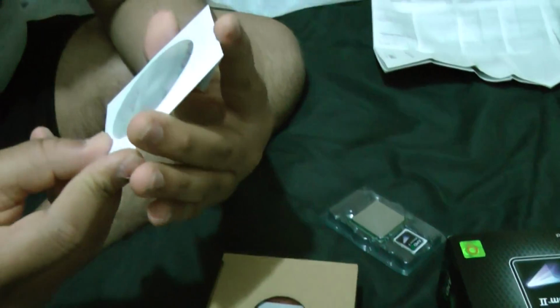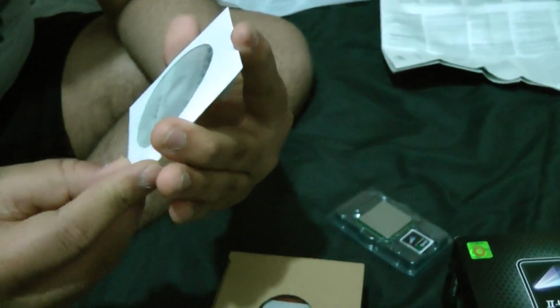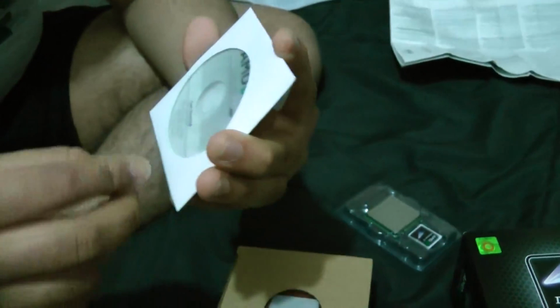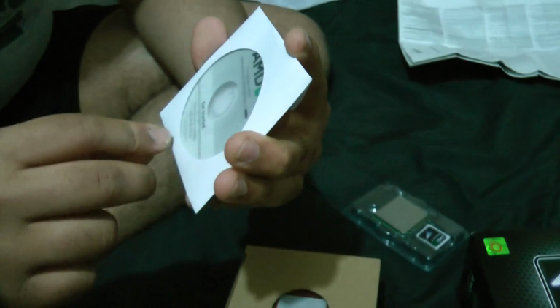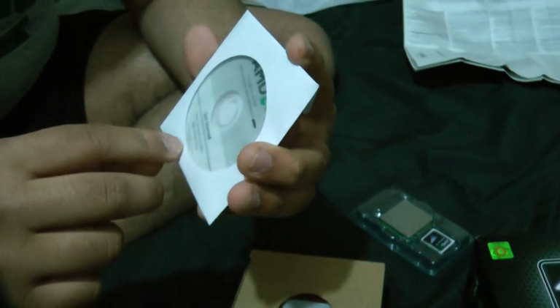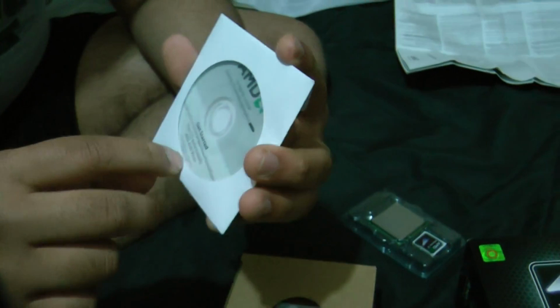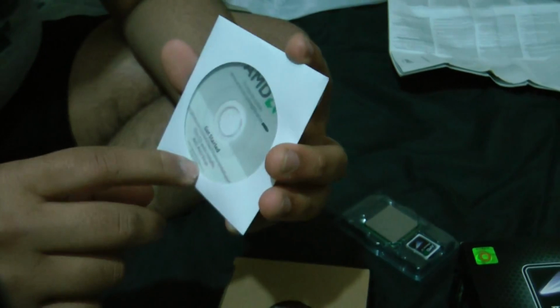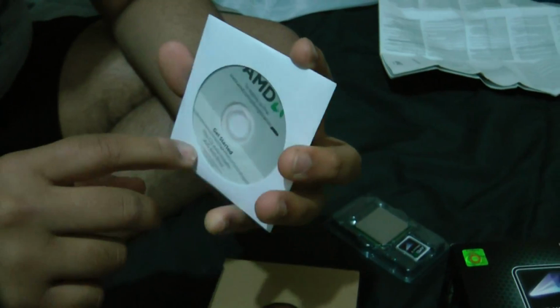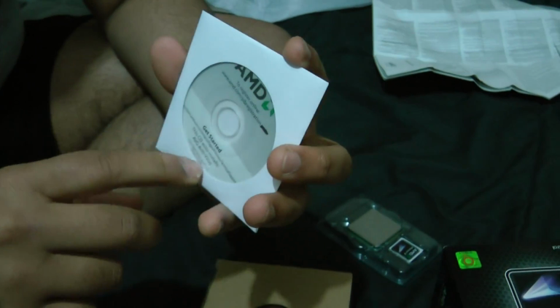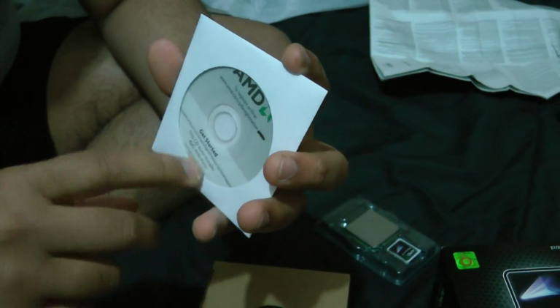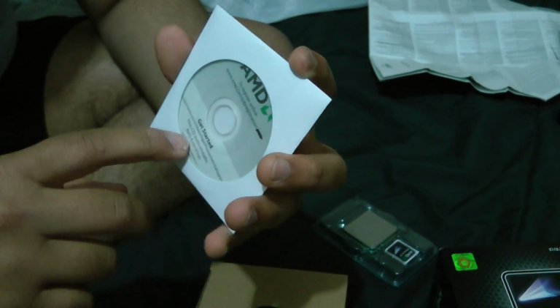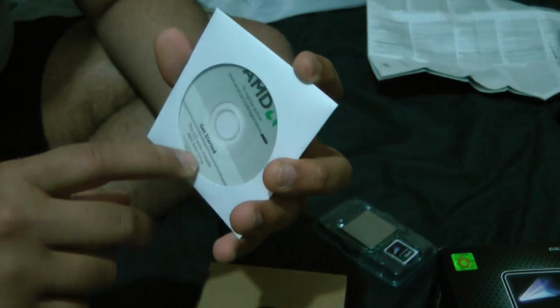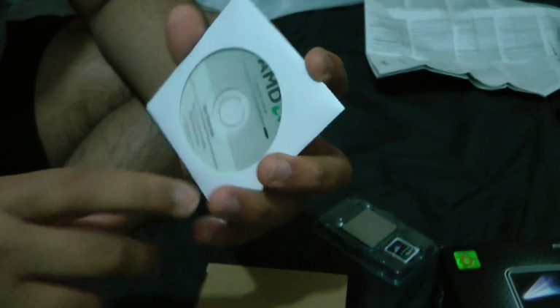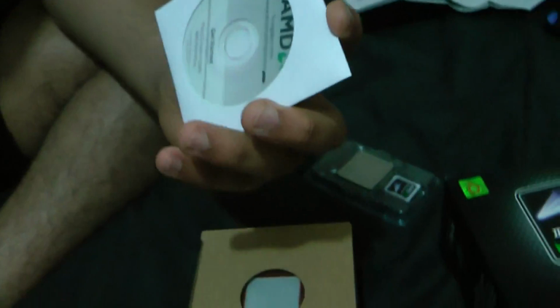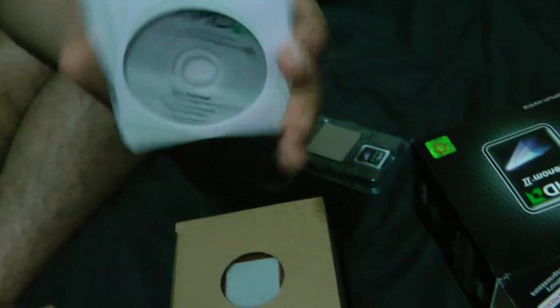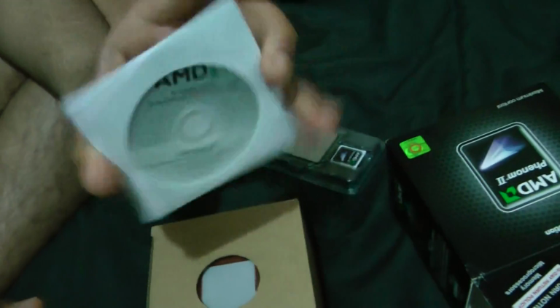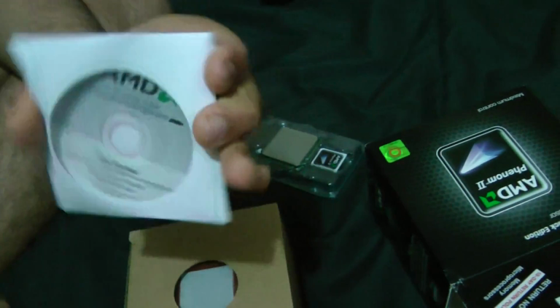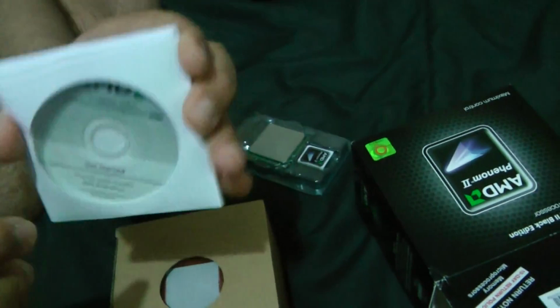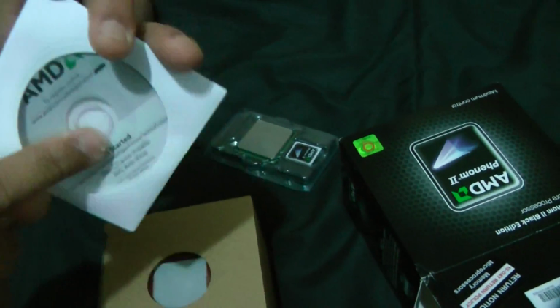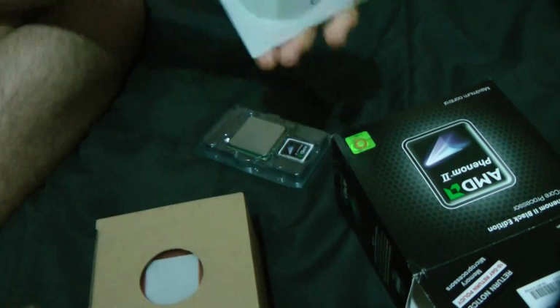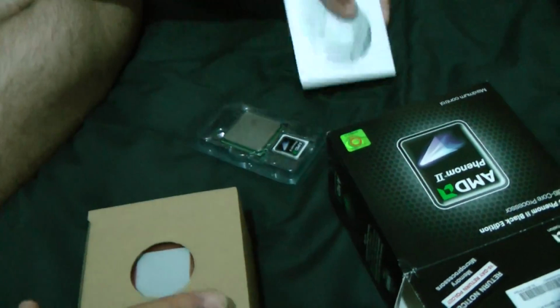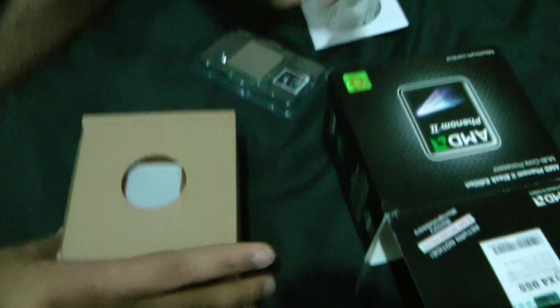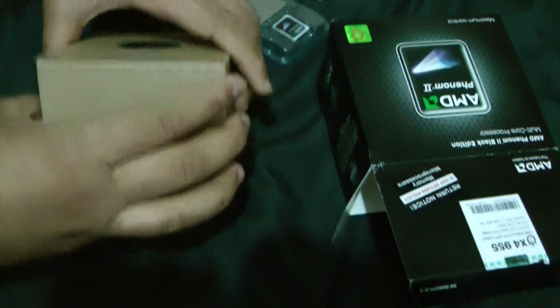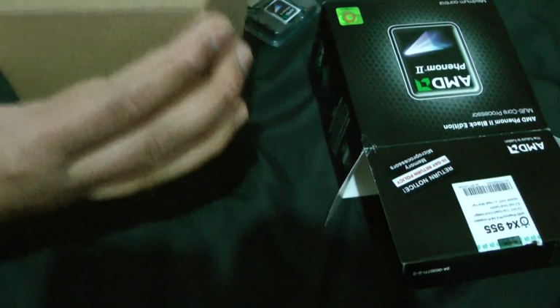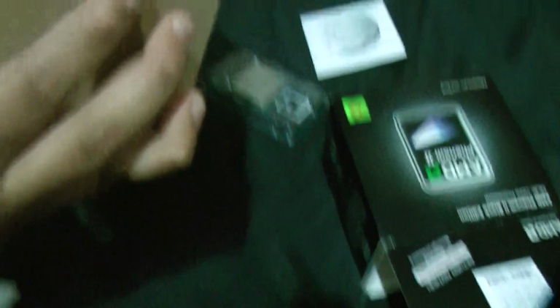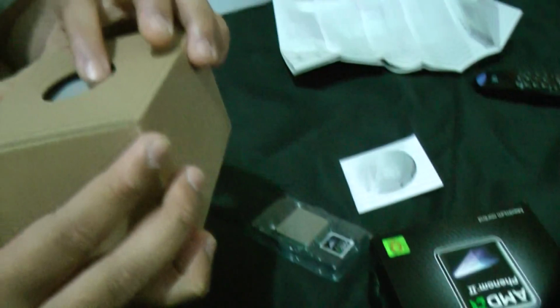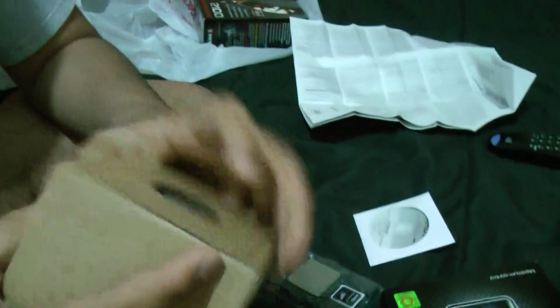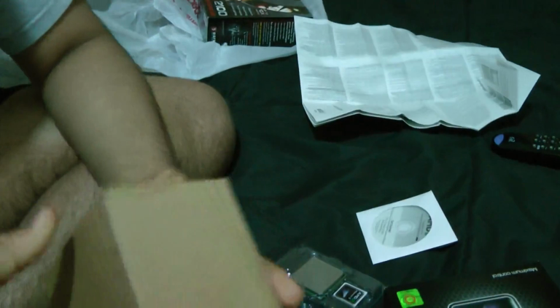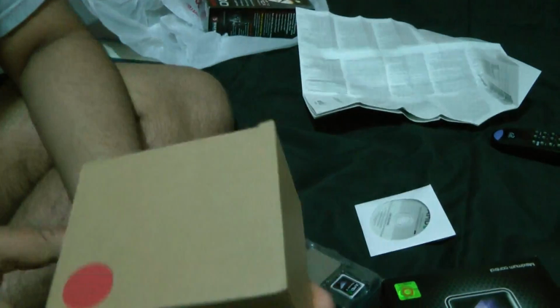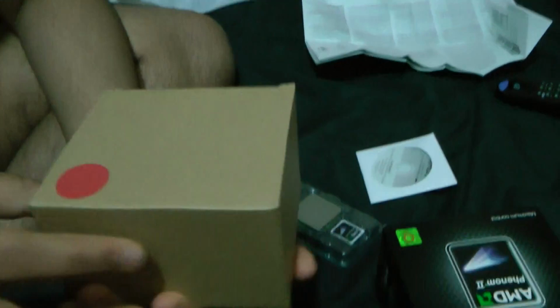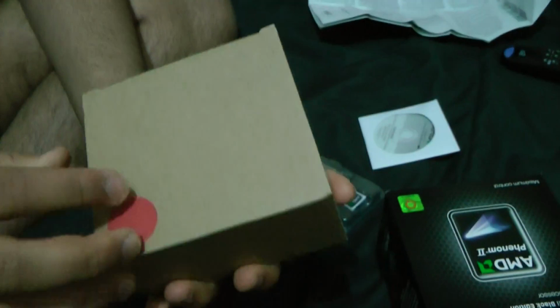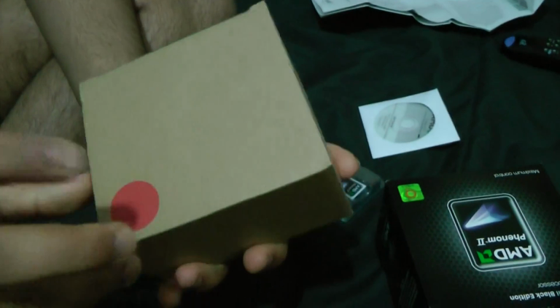This is the auto-install disc for AVG and Towers — as you can see, it's a mini CD. And then this is the heatsink itself.